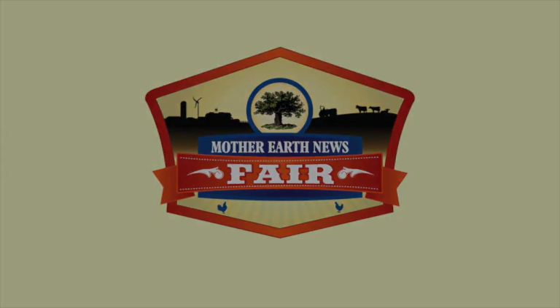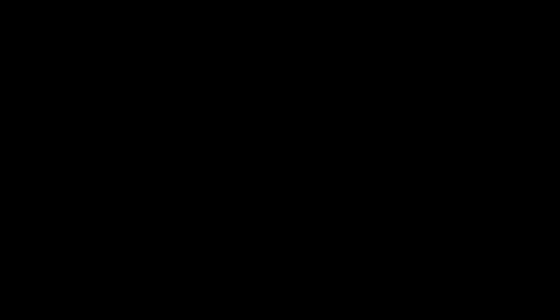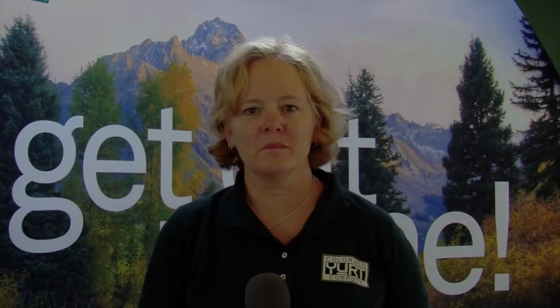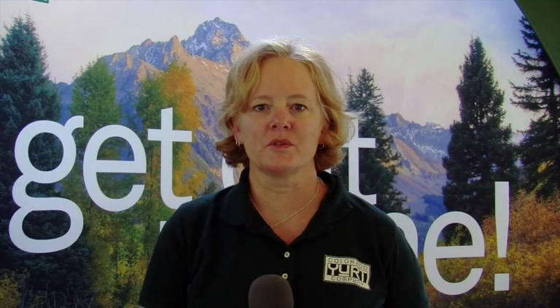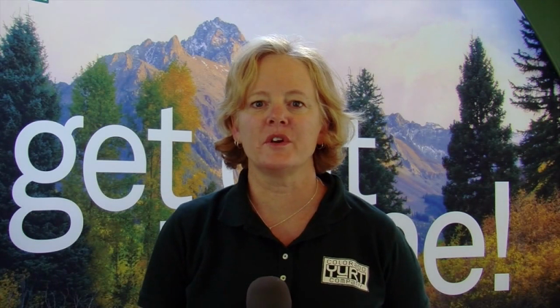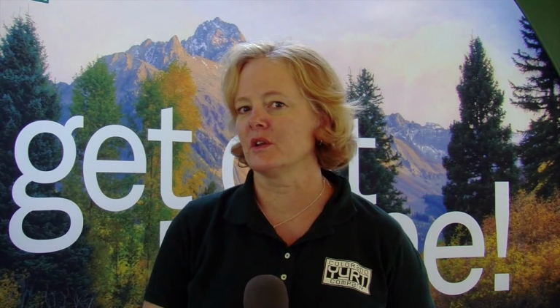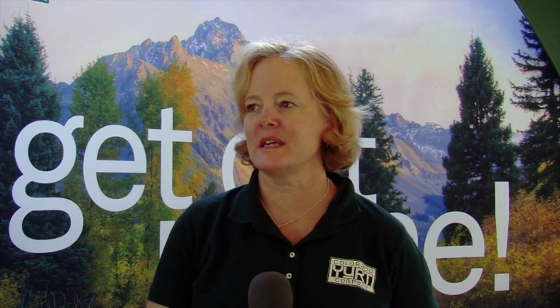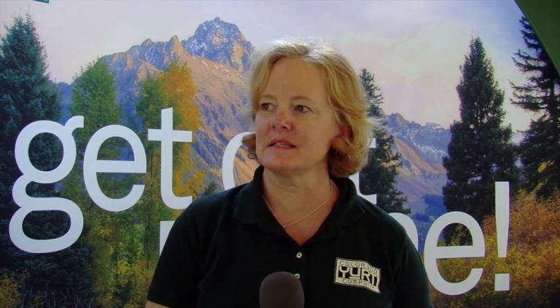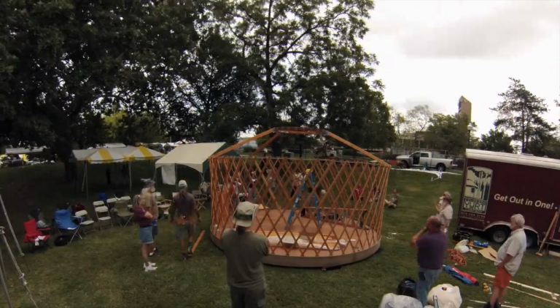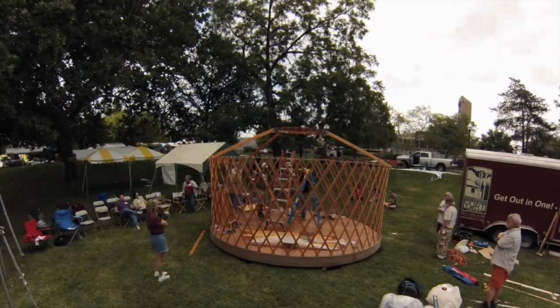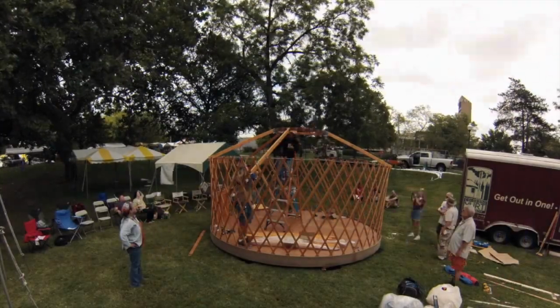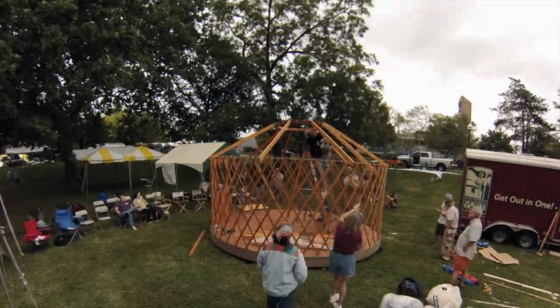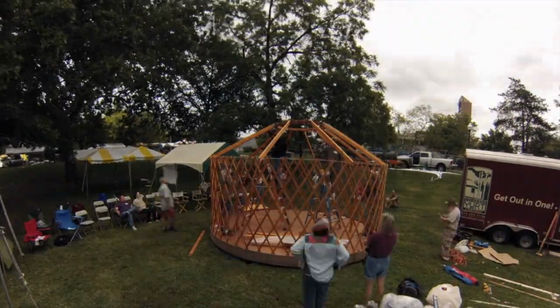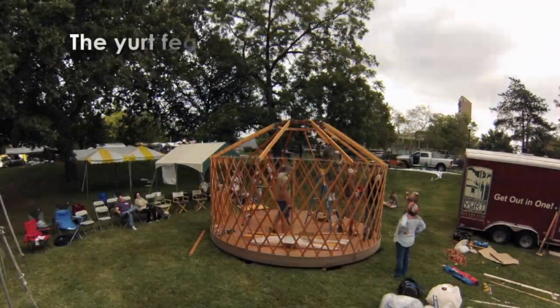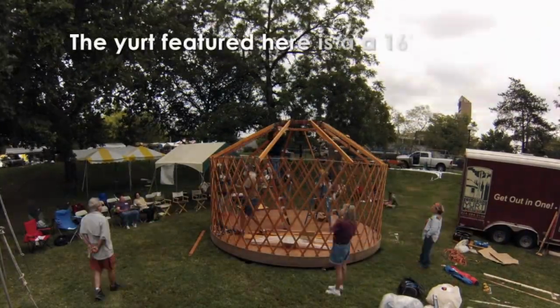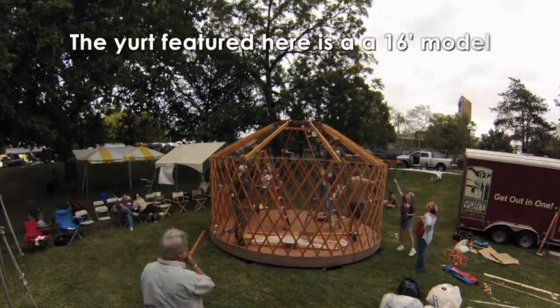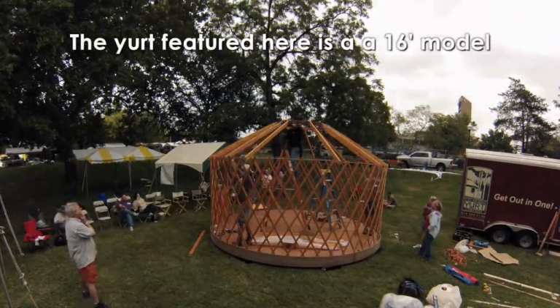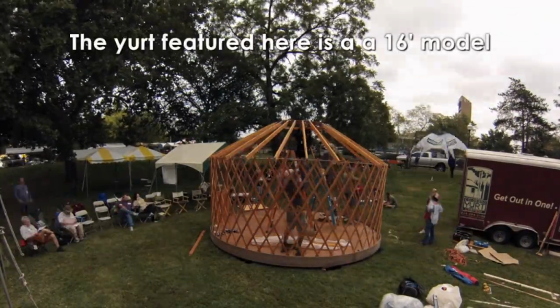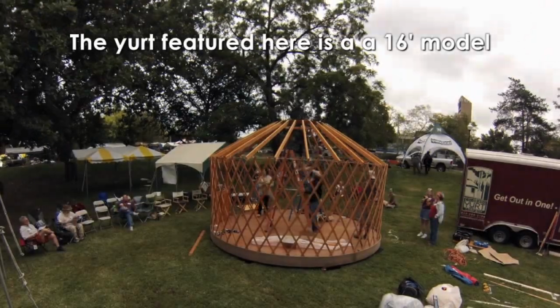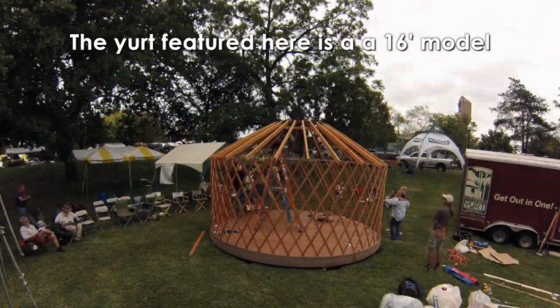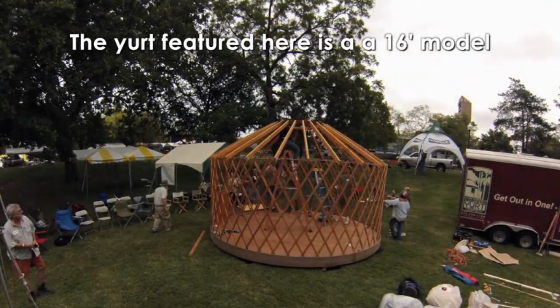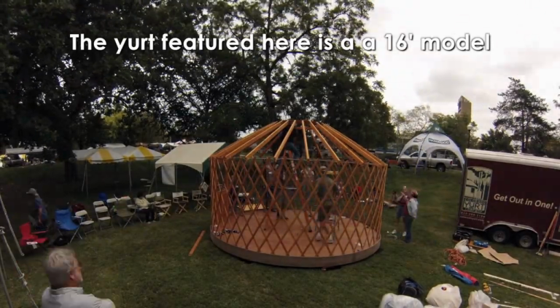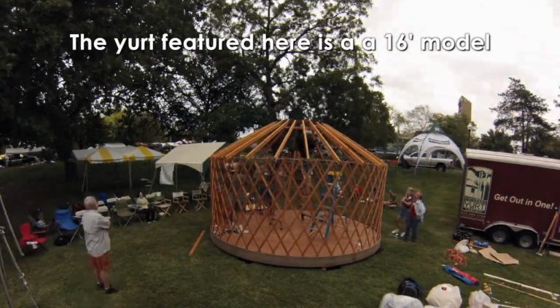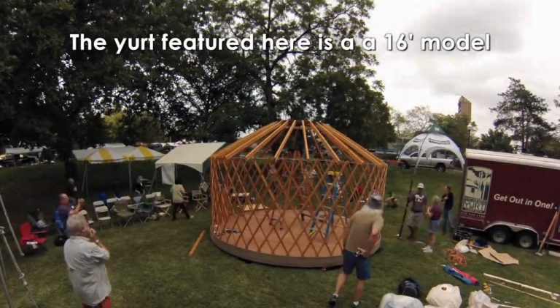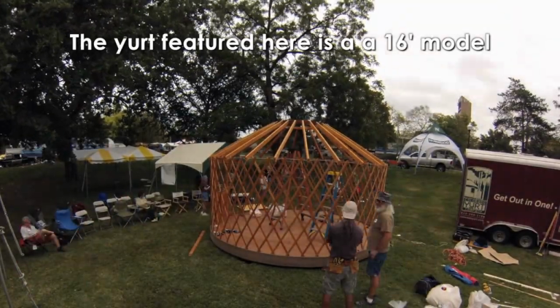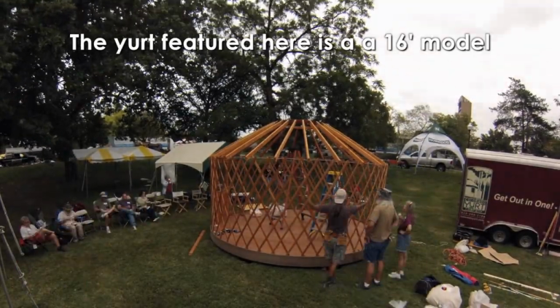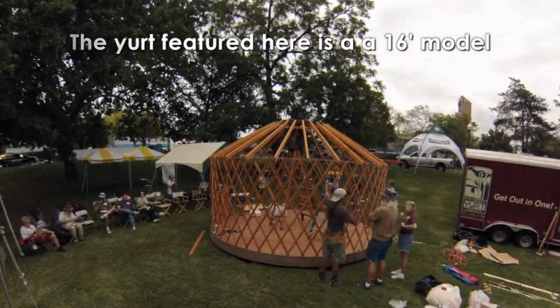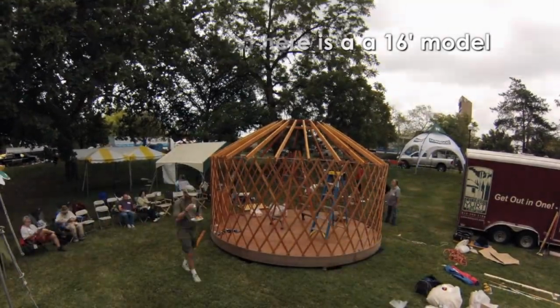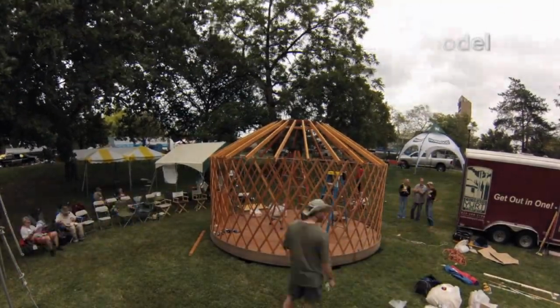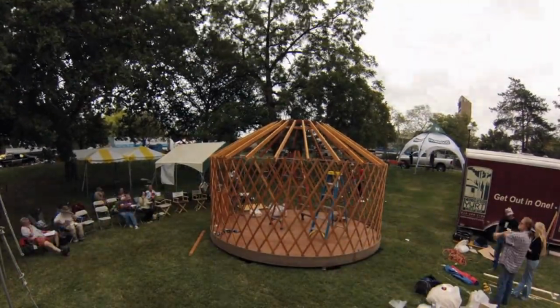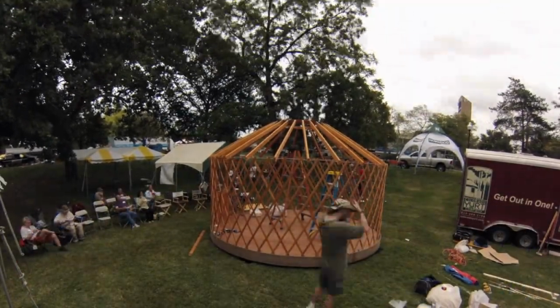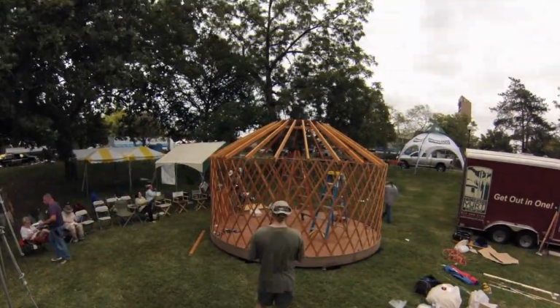We're here at the Mother Earth News Fair in Lawrence, Kansas, and we are the Colorado Yurt Company. We're based in Montrose, Colorado. We had a yurt pitching workshop on Friday. We've had a great time here, a lot of good response.